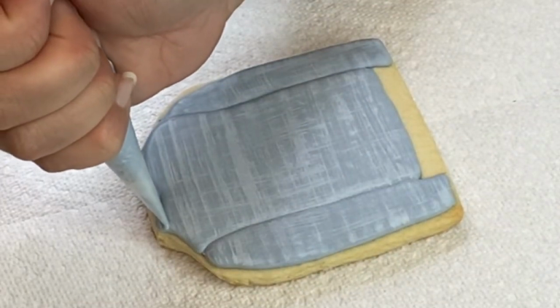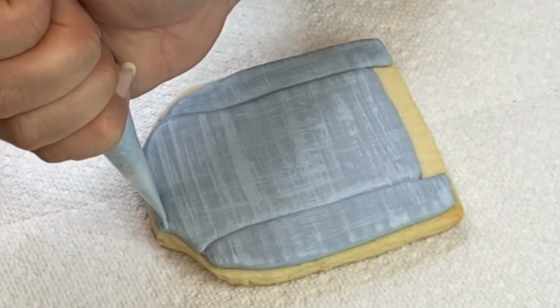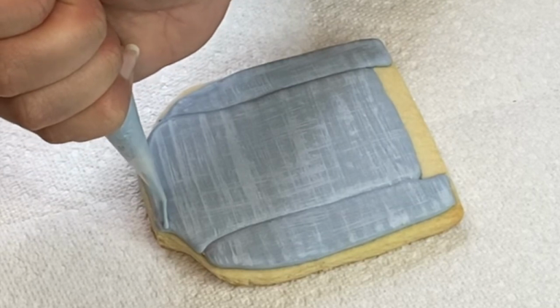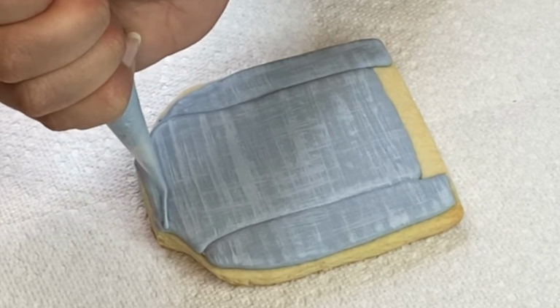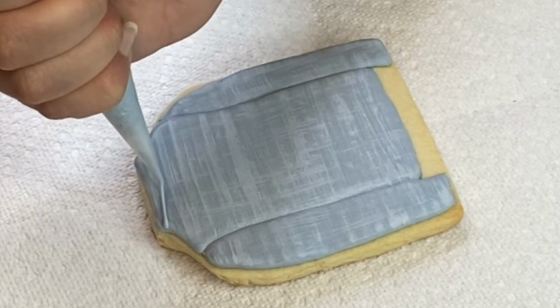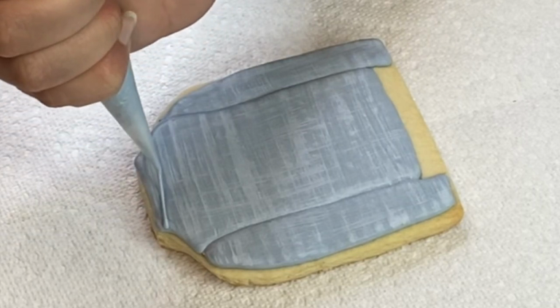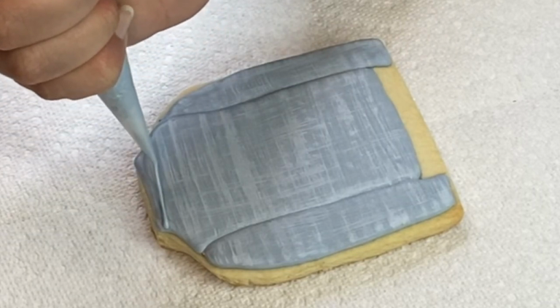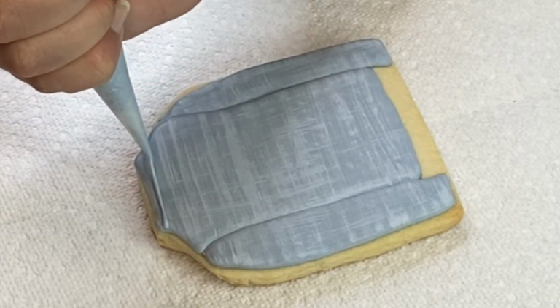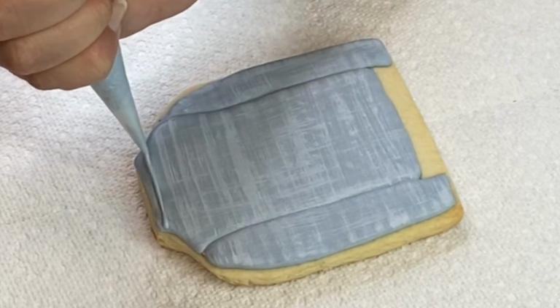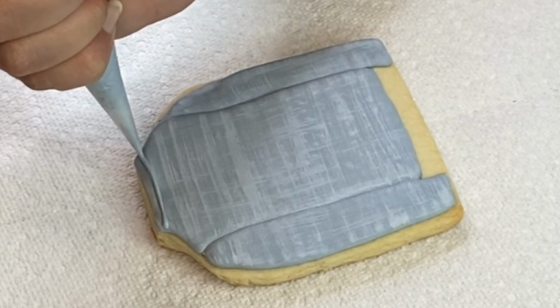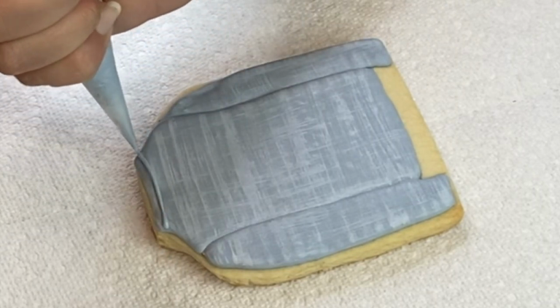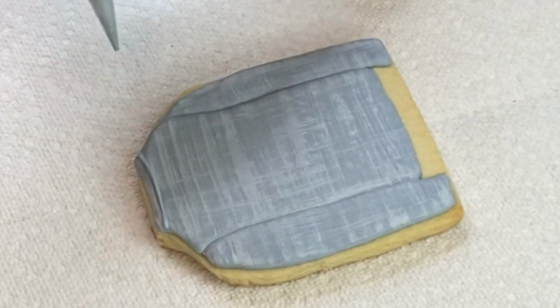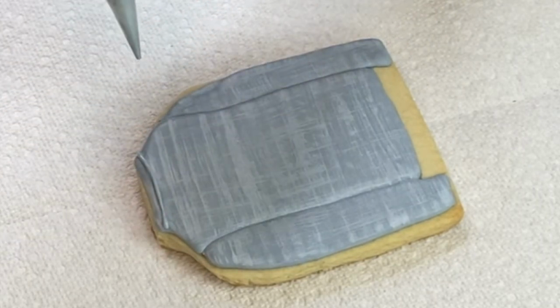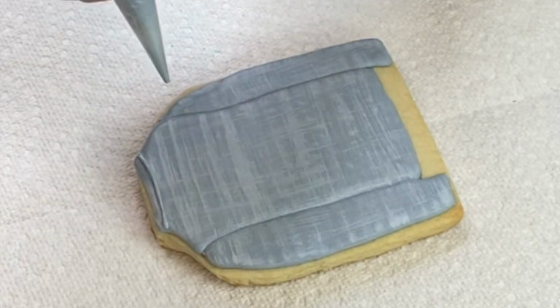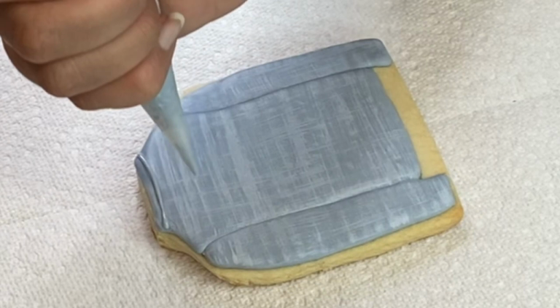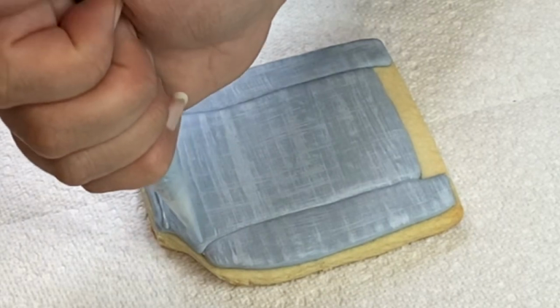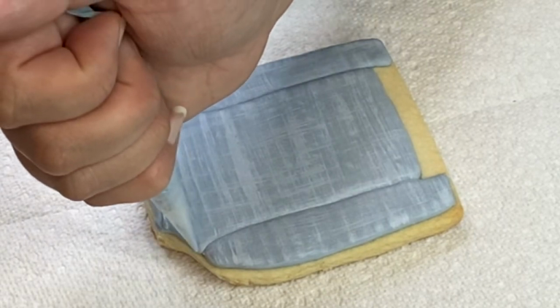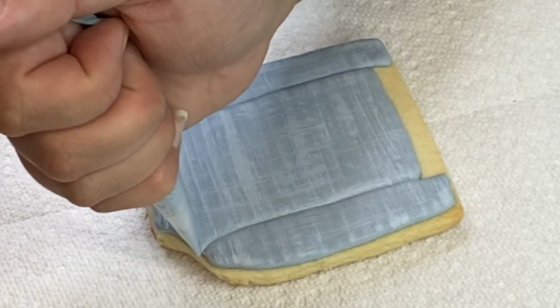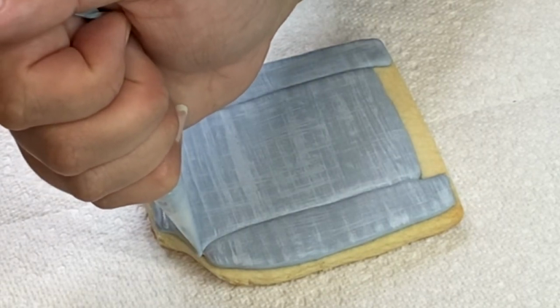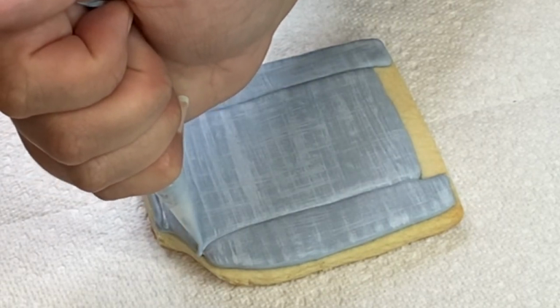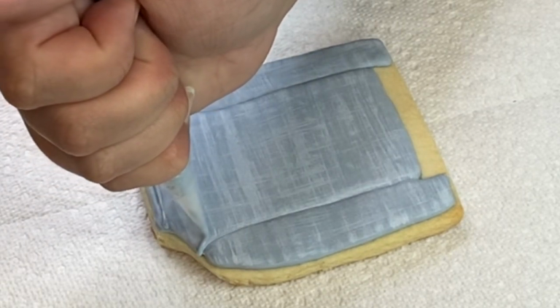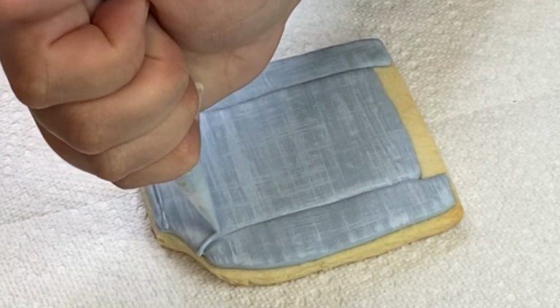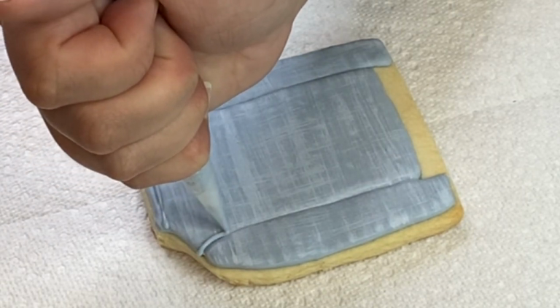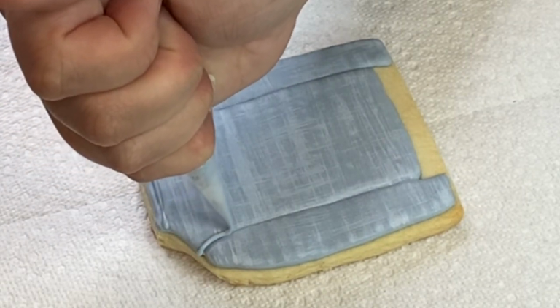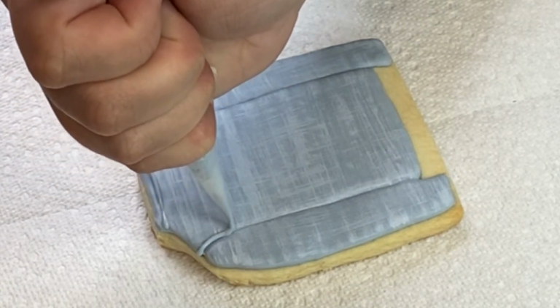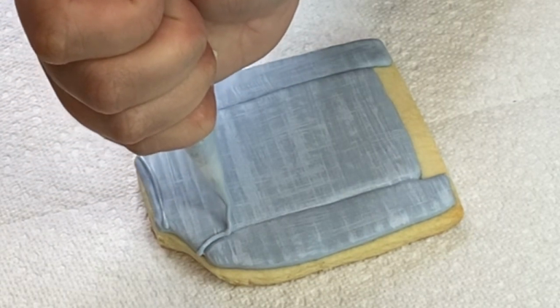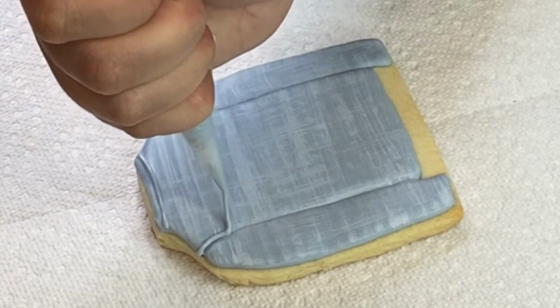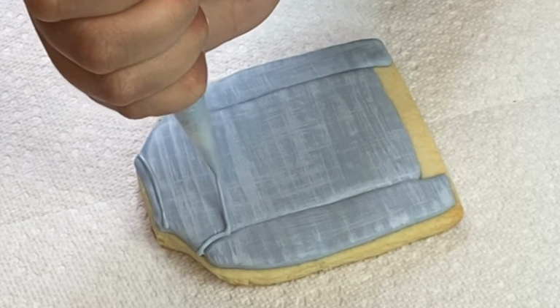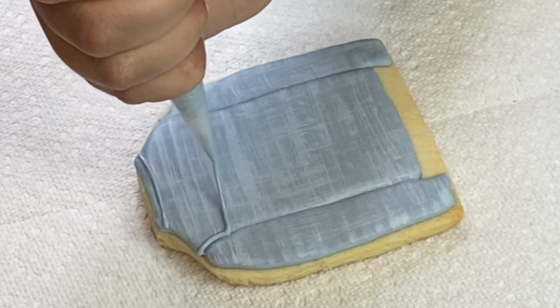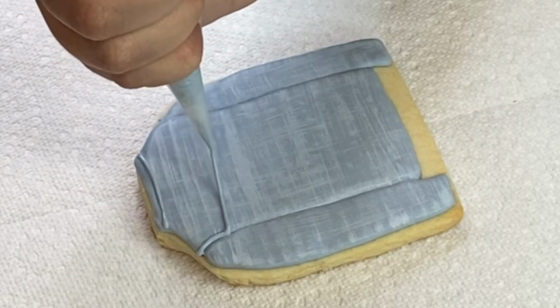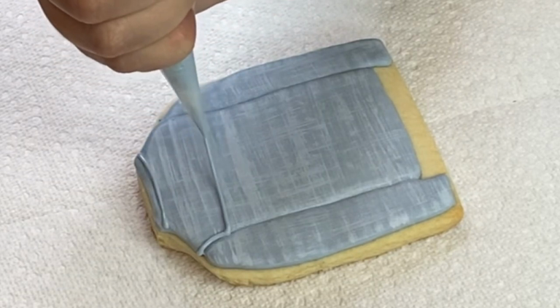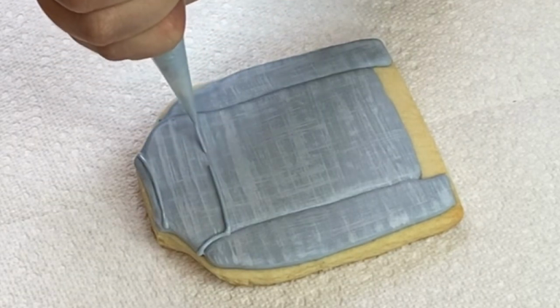Now let's finish the details. I'm gonna pipe a little collar for the back details, then I'm gonna add a couple of flowers, and I need to put a name on top.